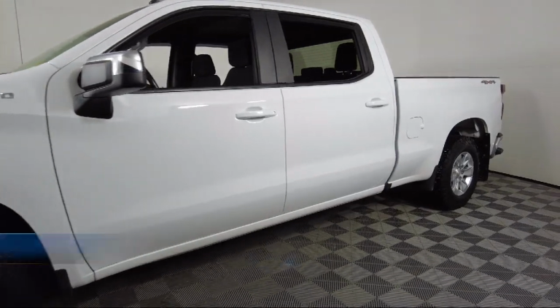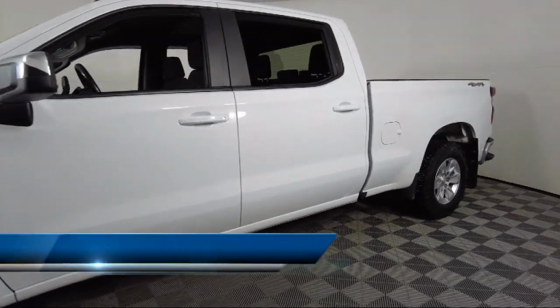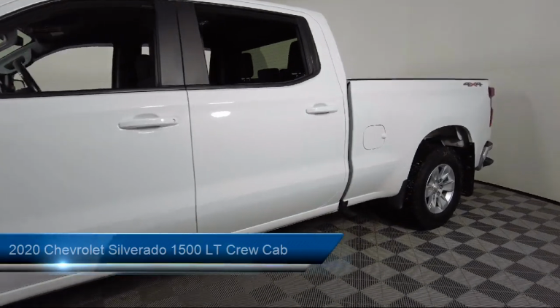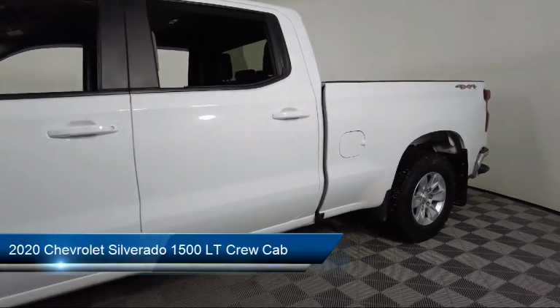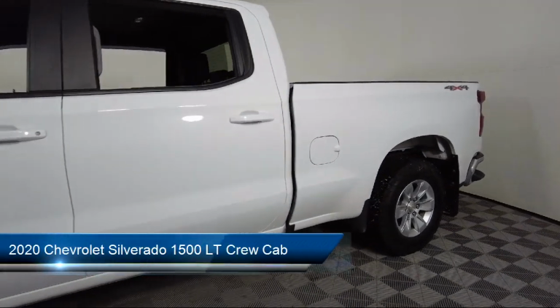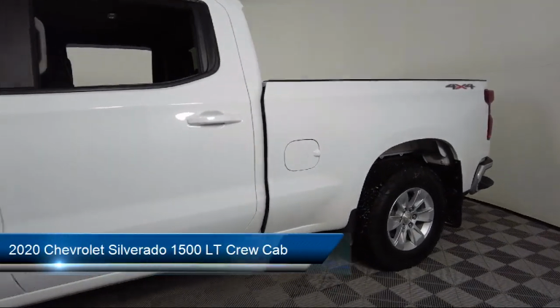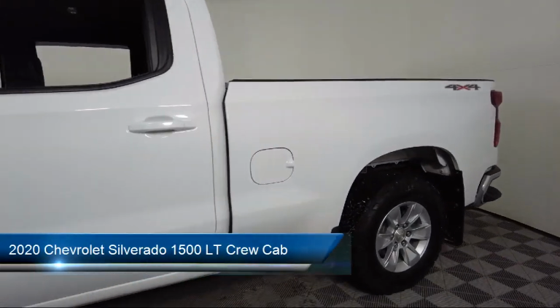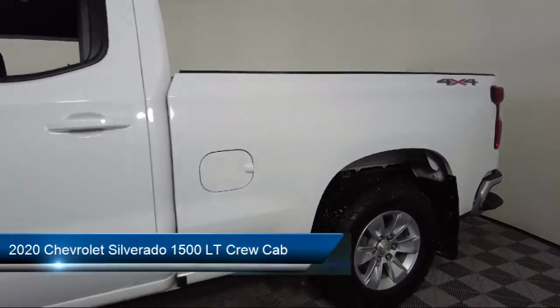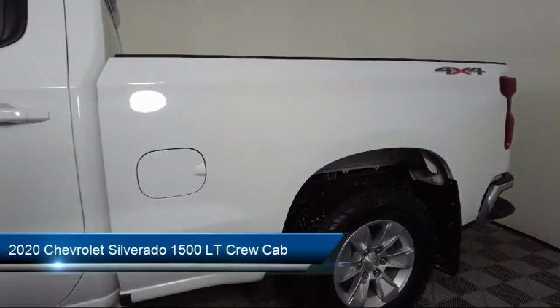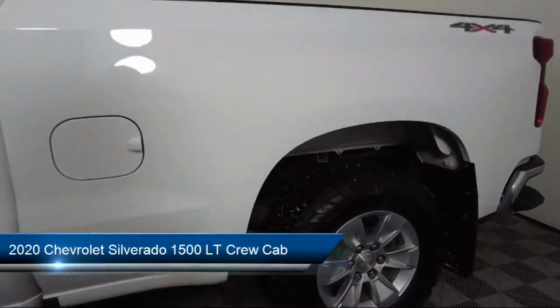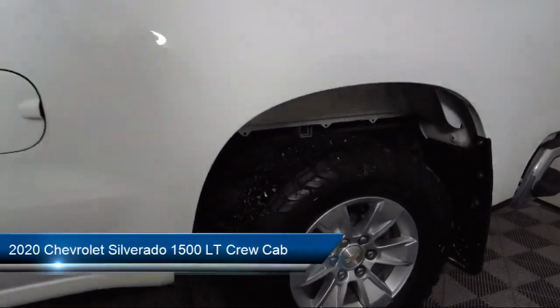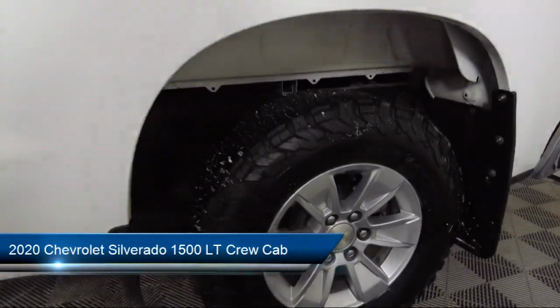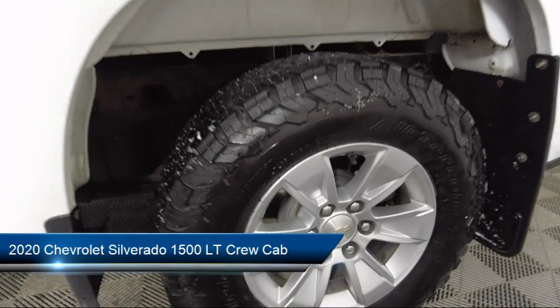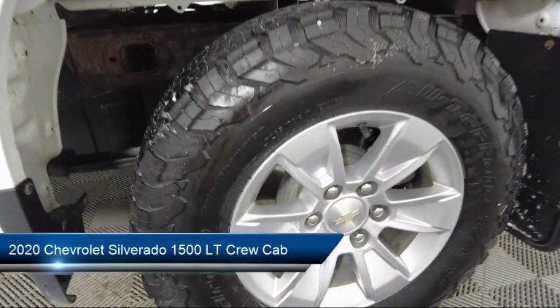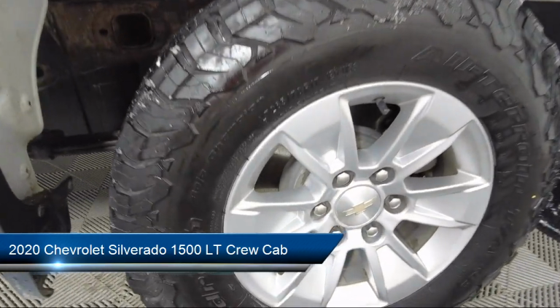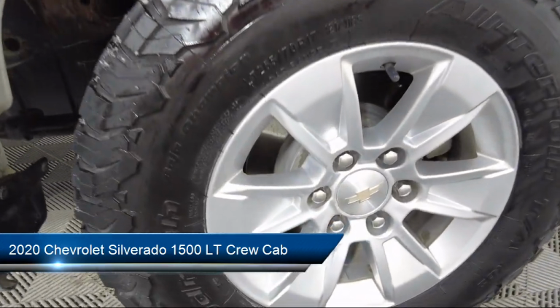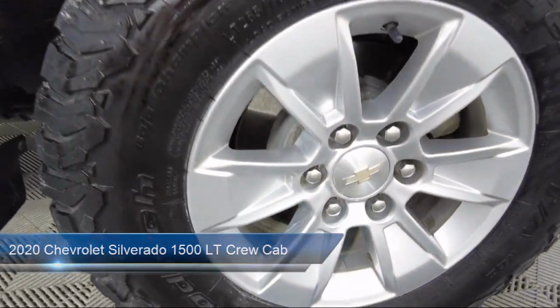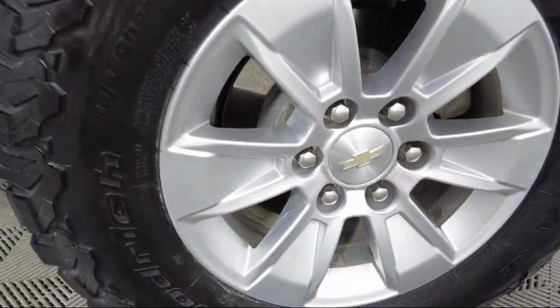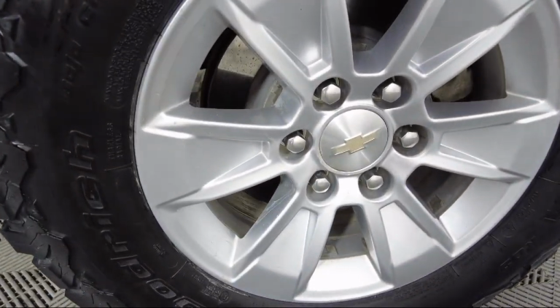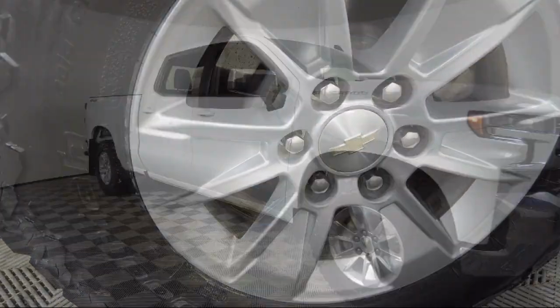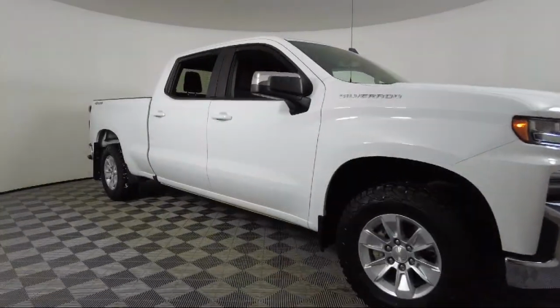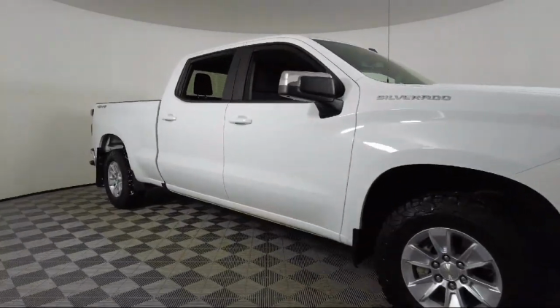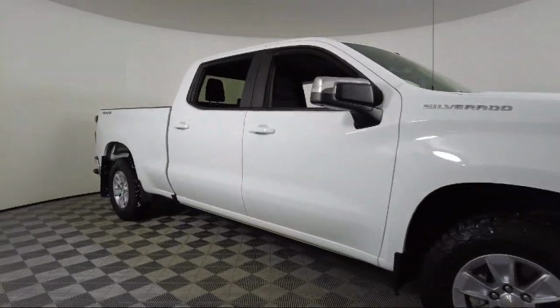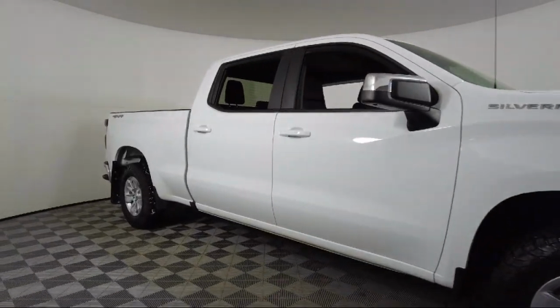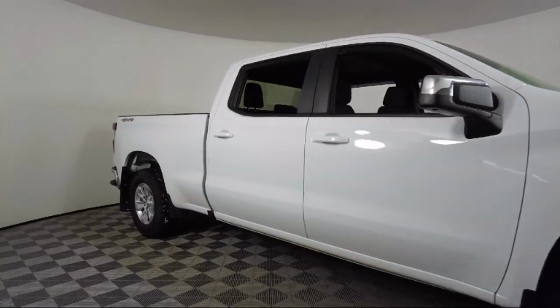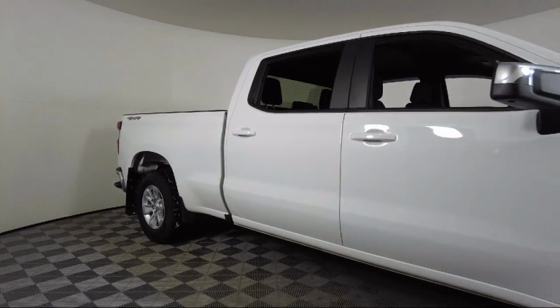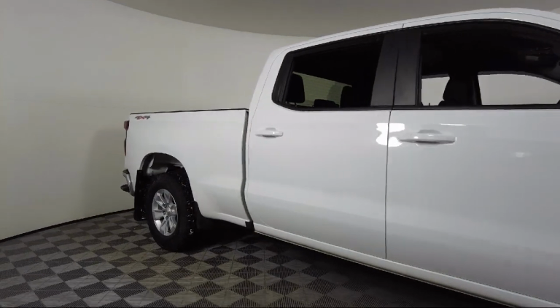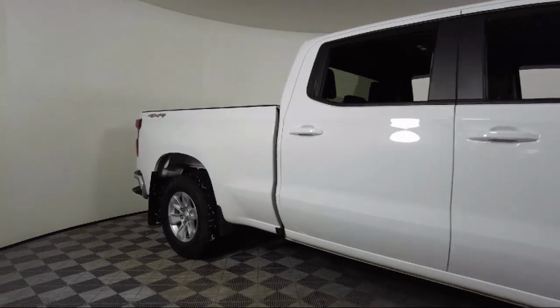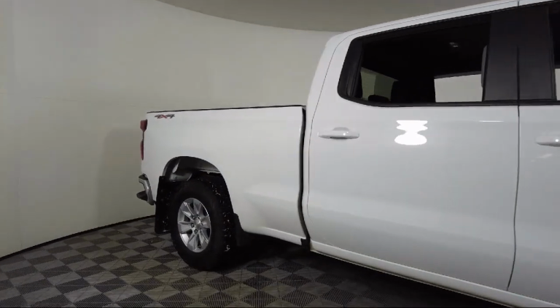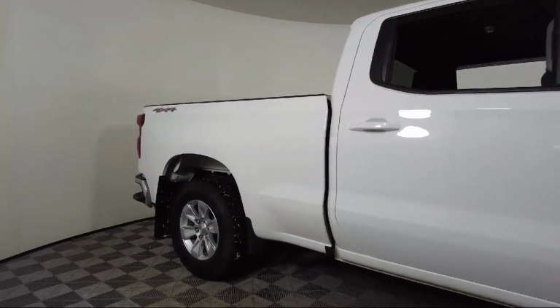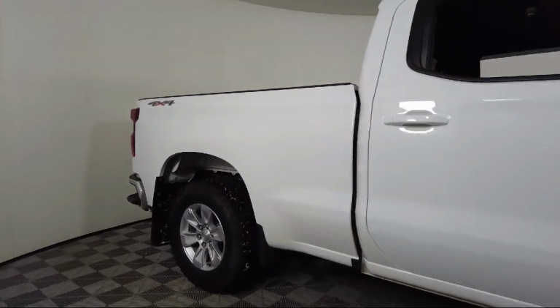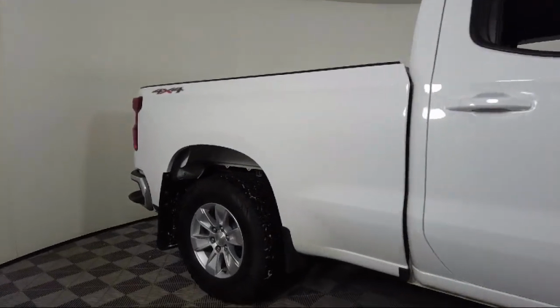It comes equipped with heated door mirrors, keyless entry, Bluetooth smartphone integration, outside temperature display, power front windows with passenger express down, and a lockable tailgate.